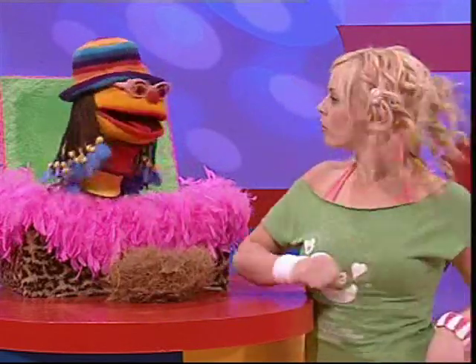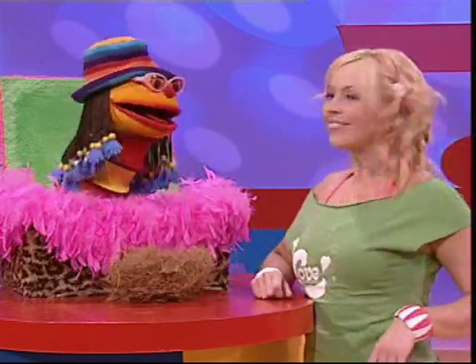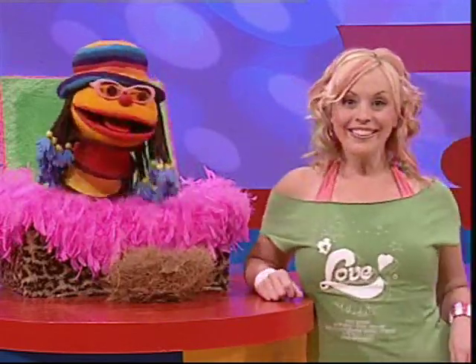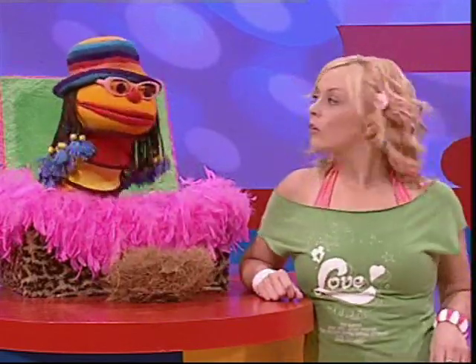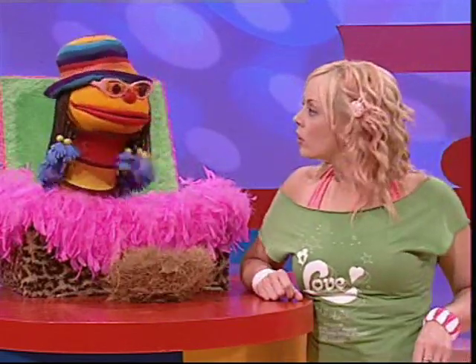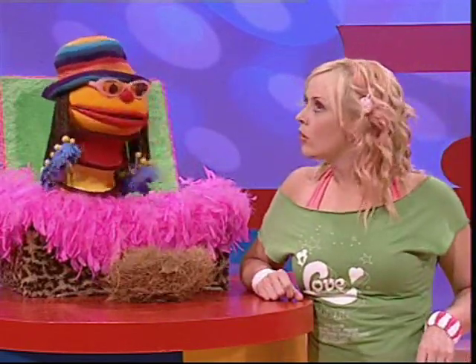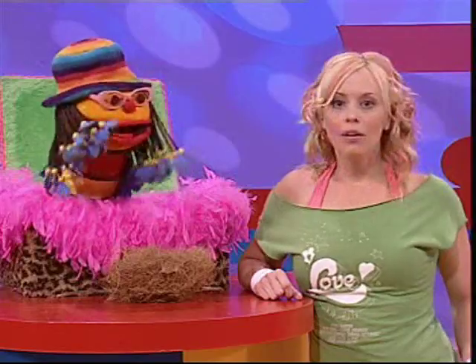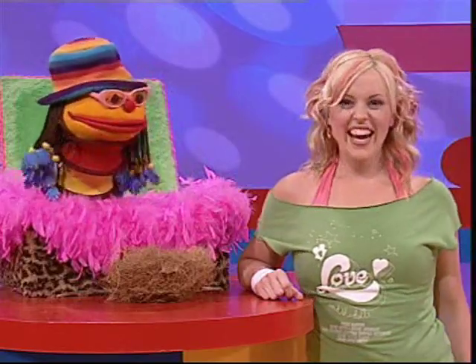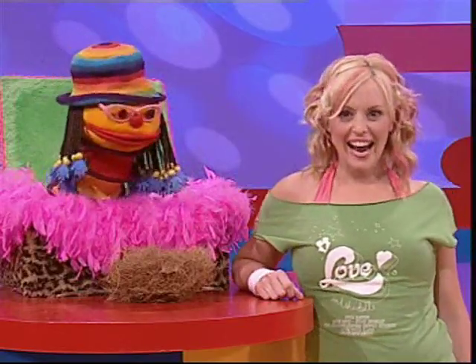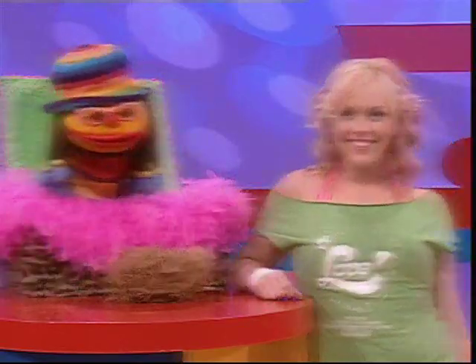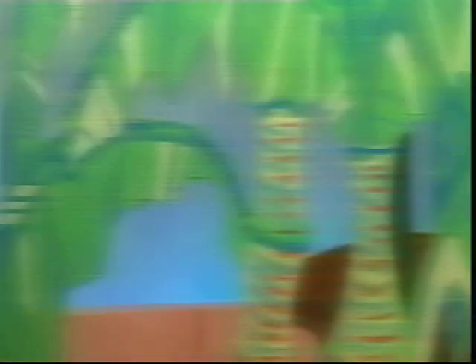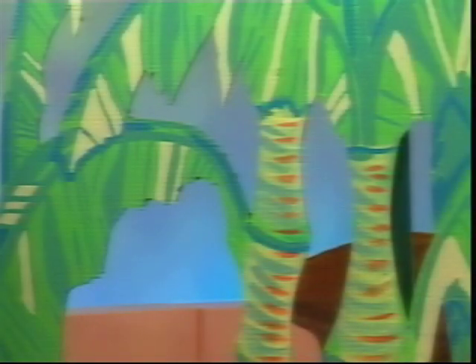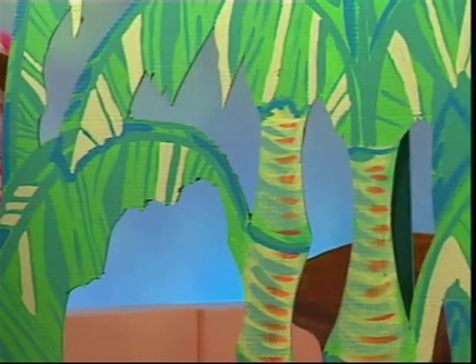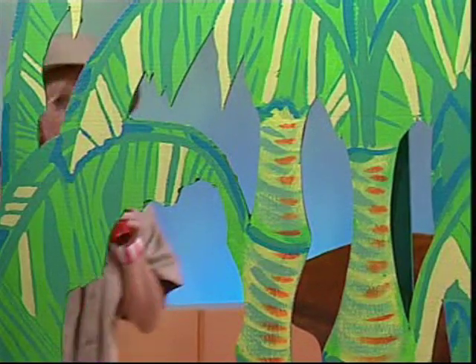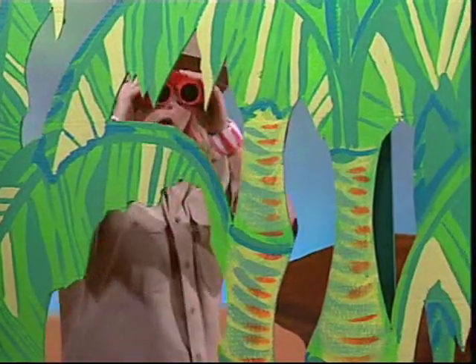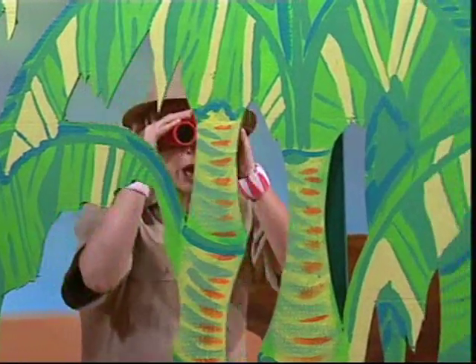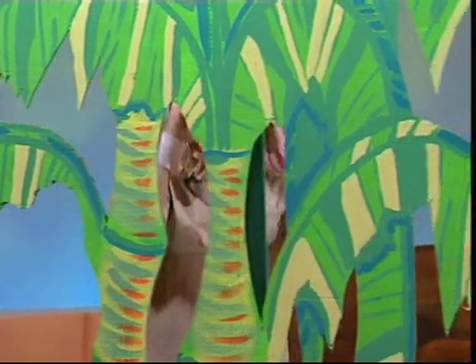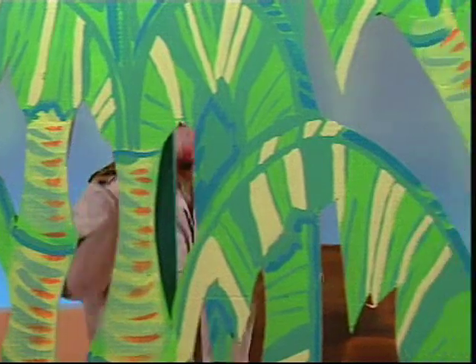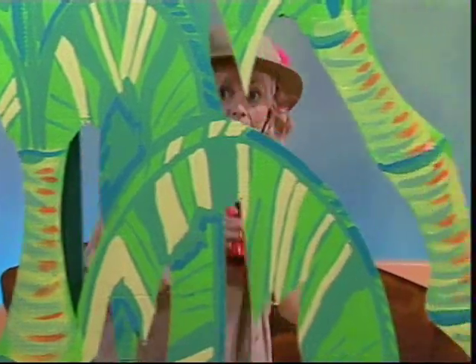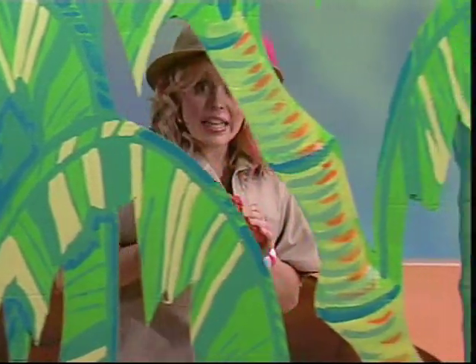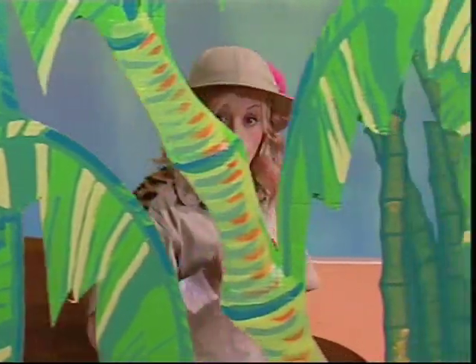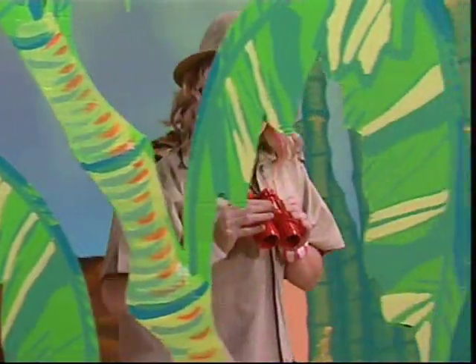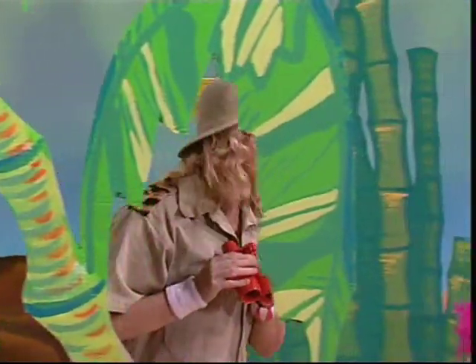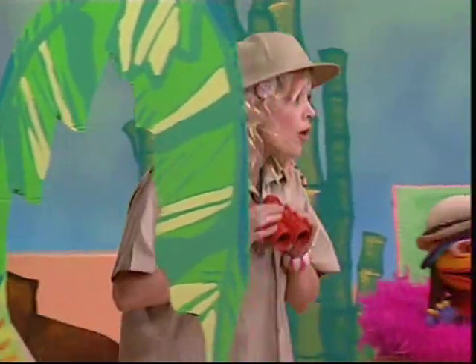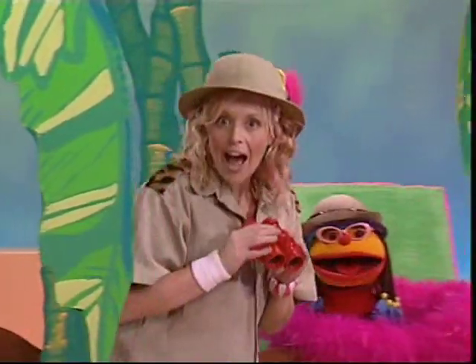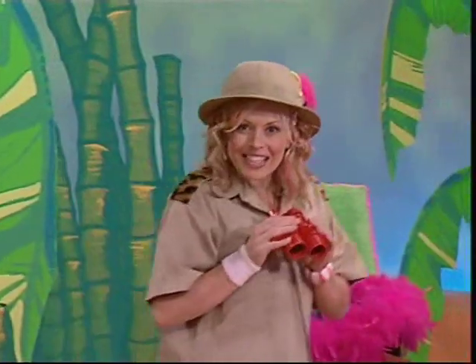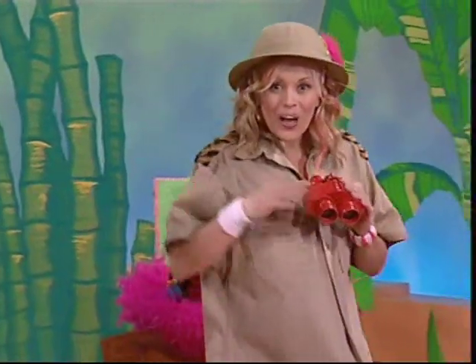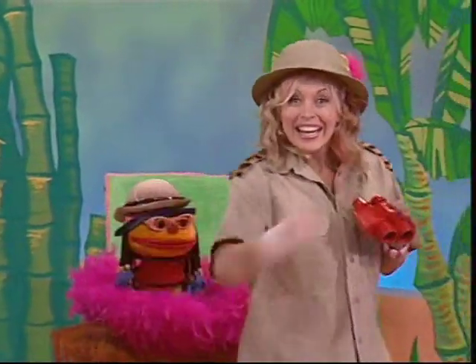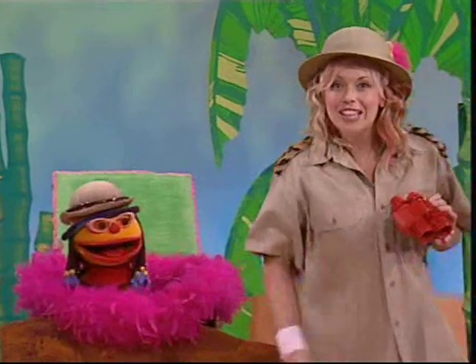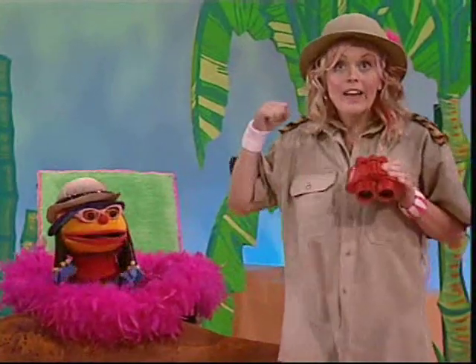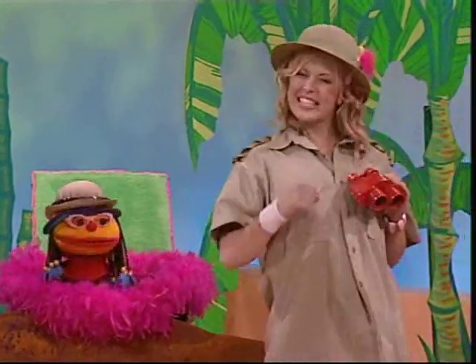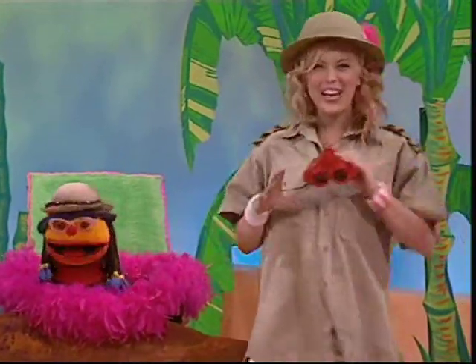A nest quest? Let's go on an African jungle adventure! We're going on a quest, a quest for a nest. North, south, east and west — come and join the best nest quest!